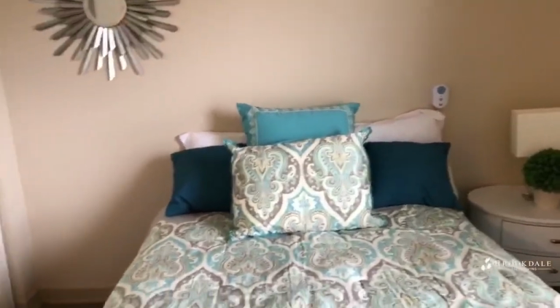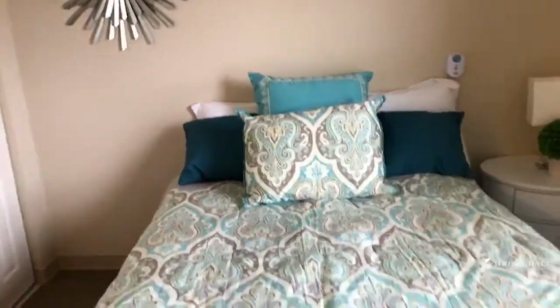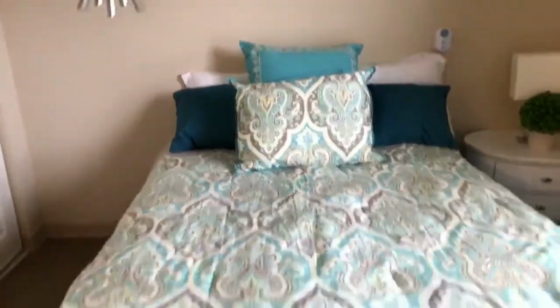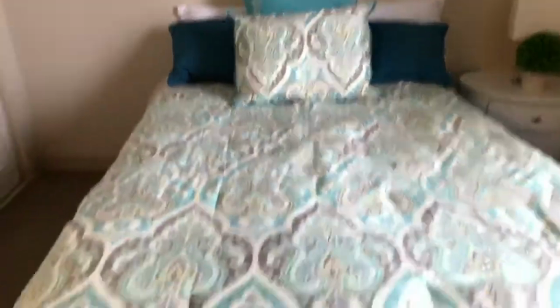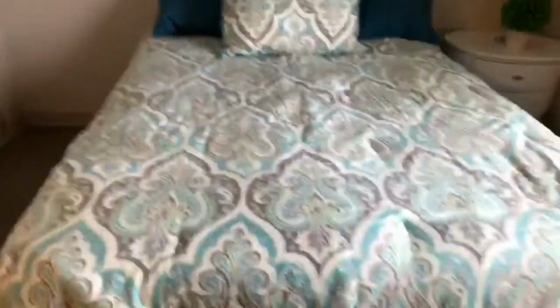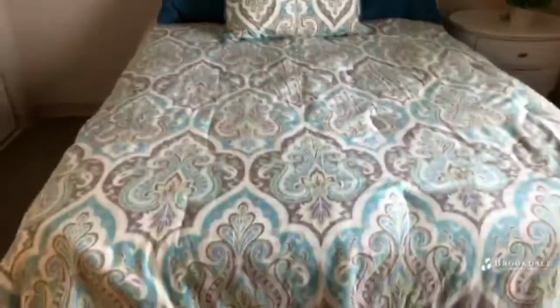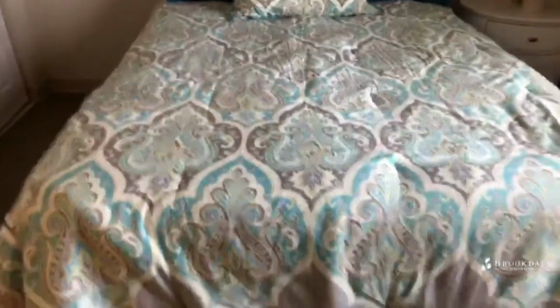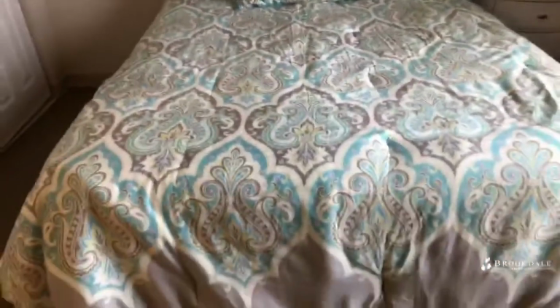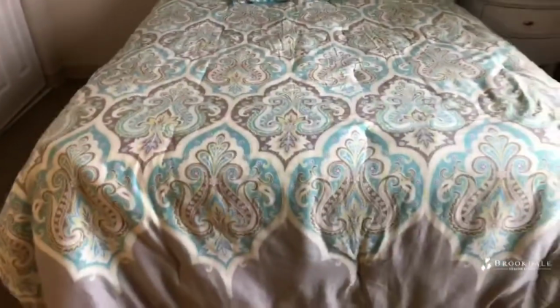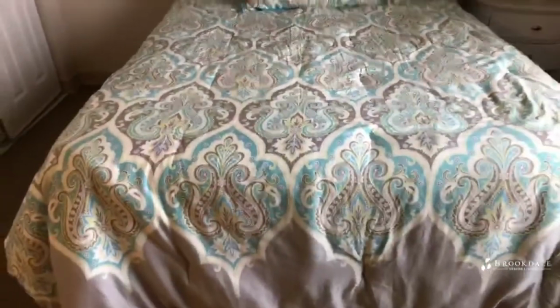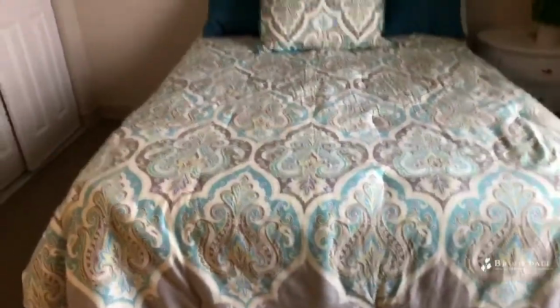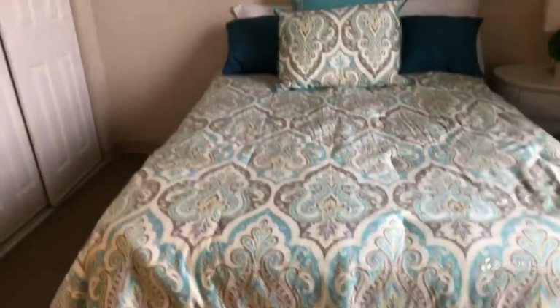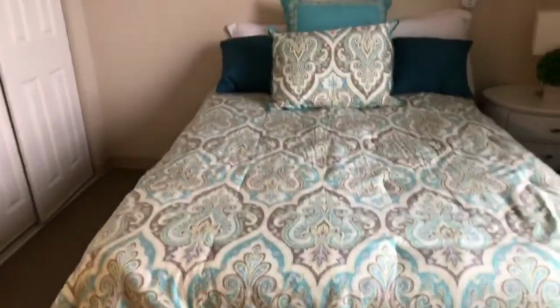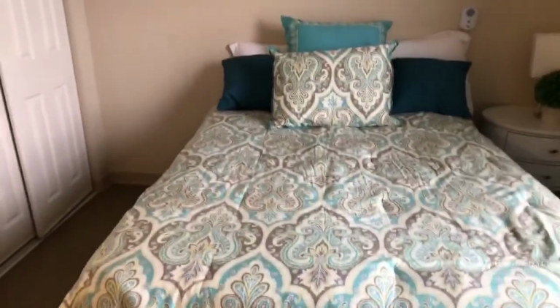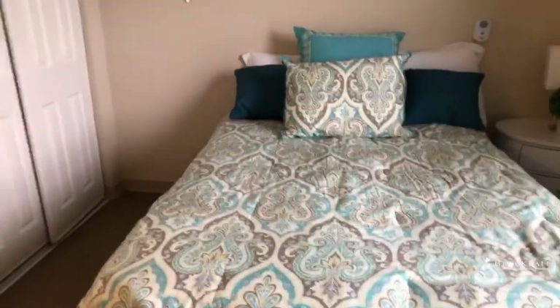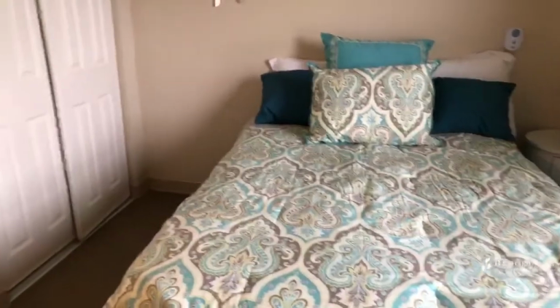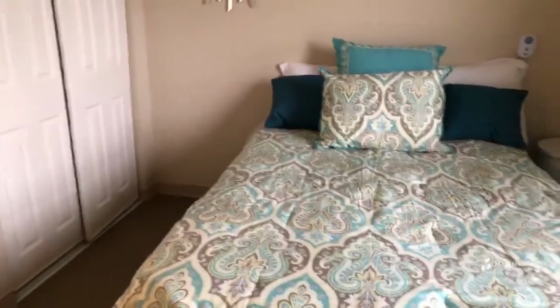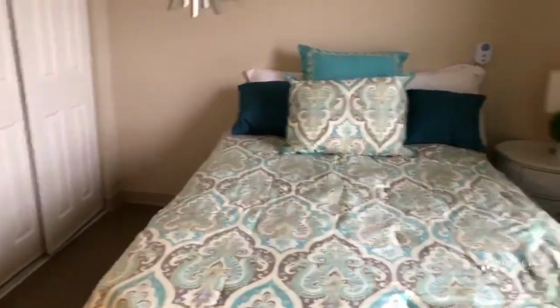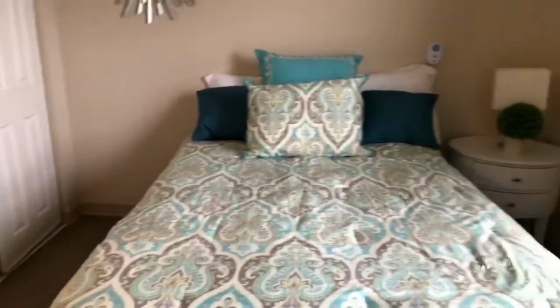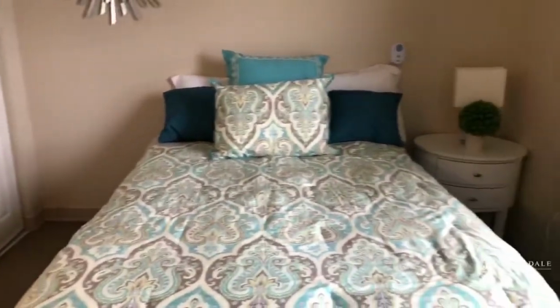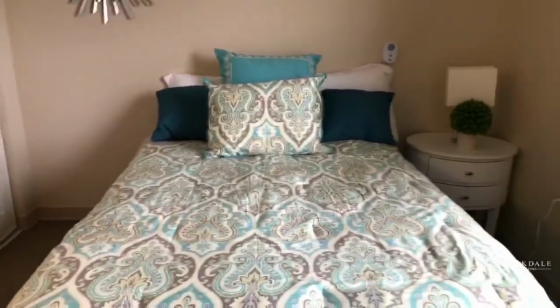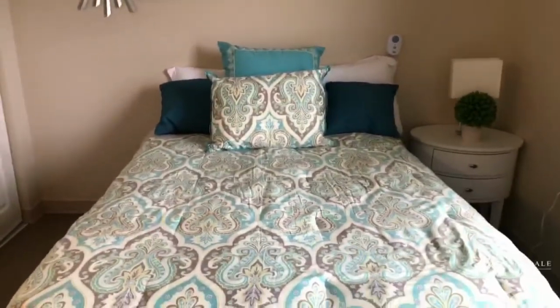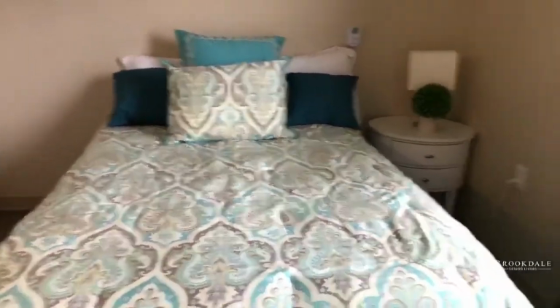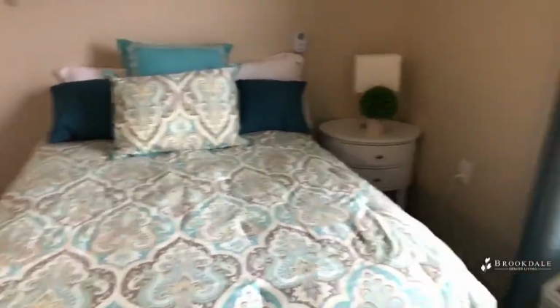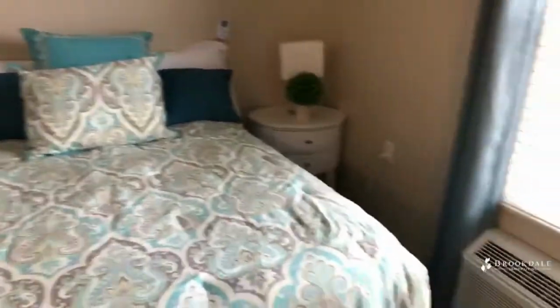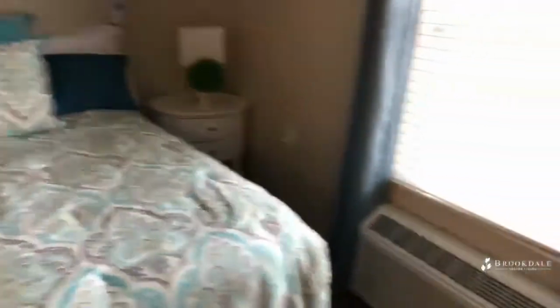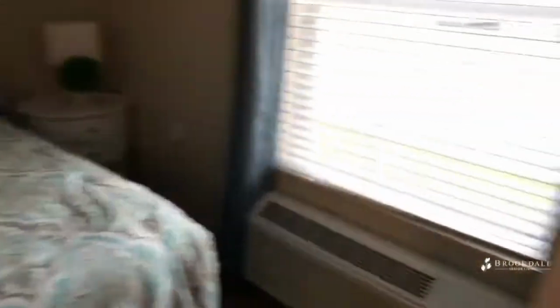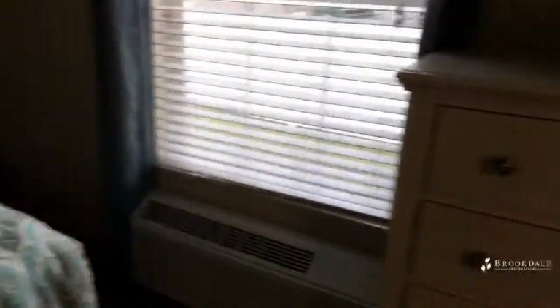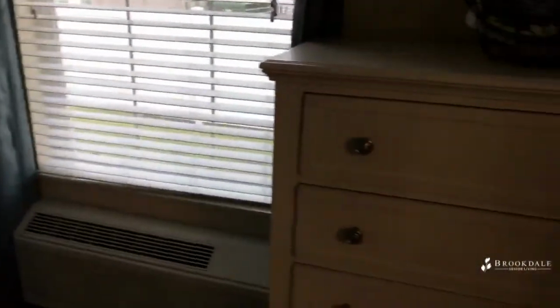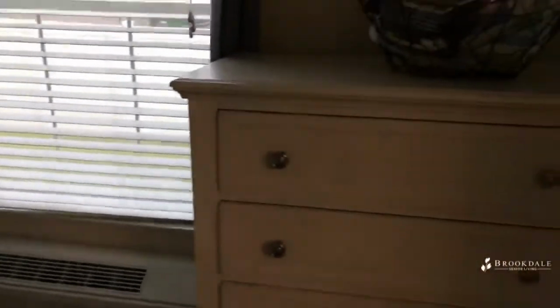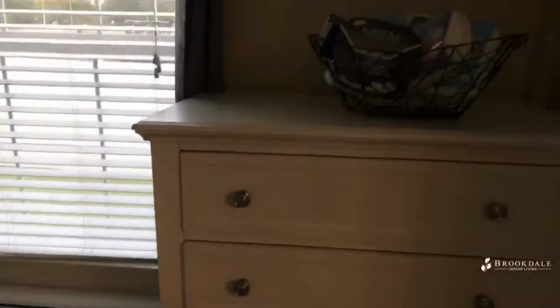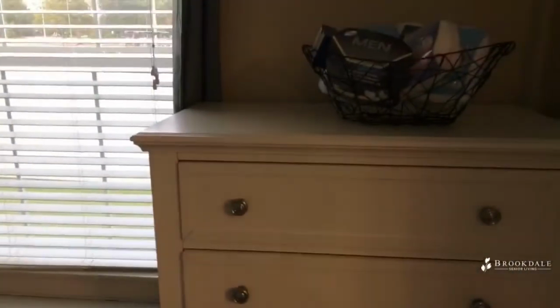The bedroom easily fits a full size bed with still plenty of room, and a dresser.